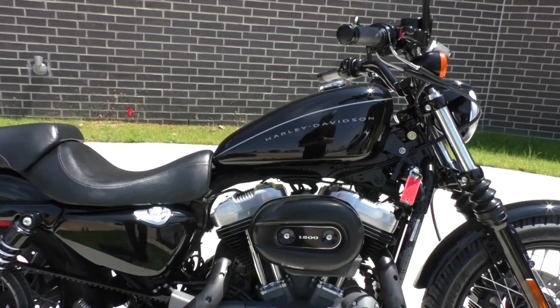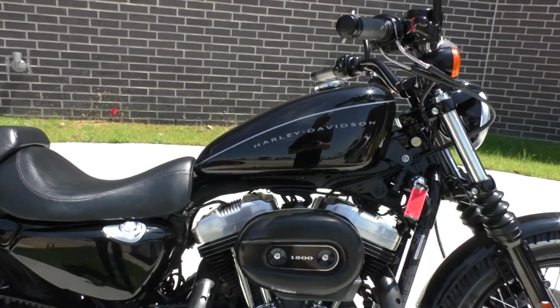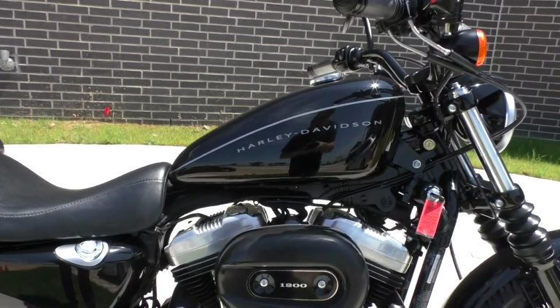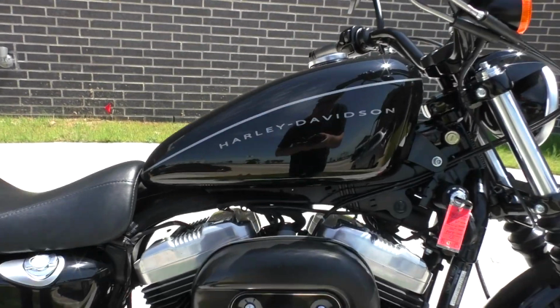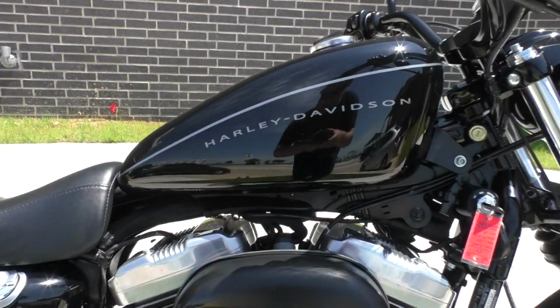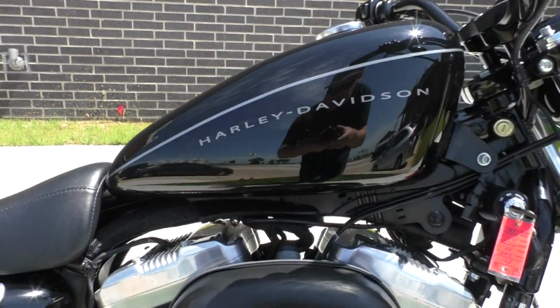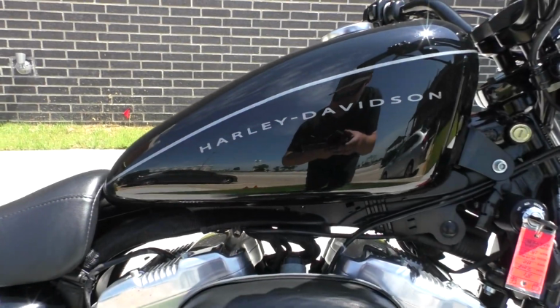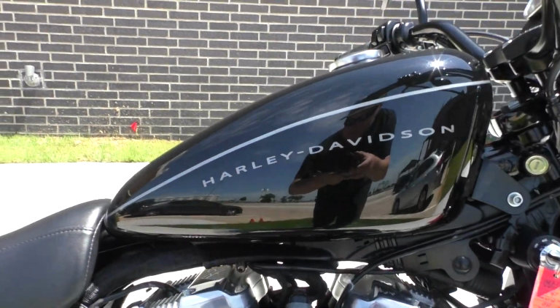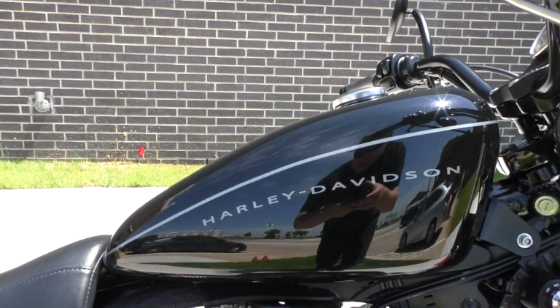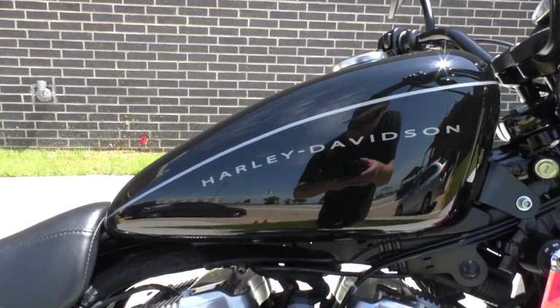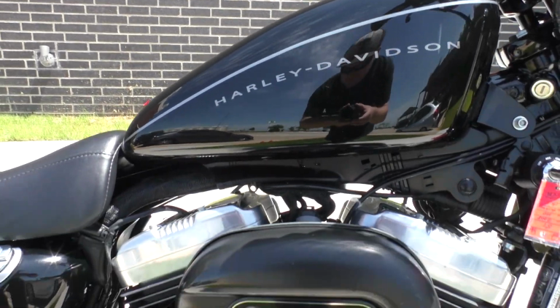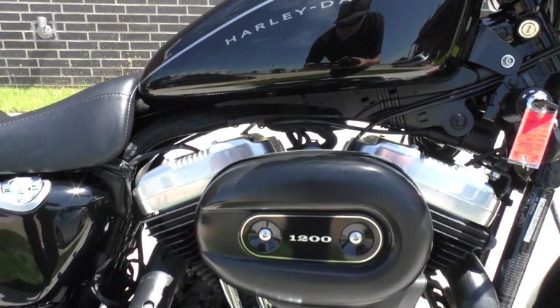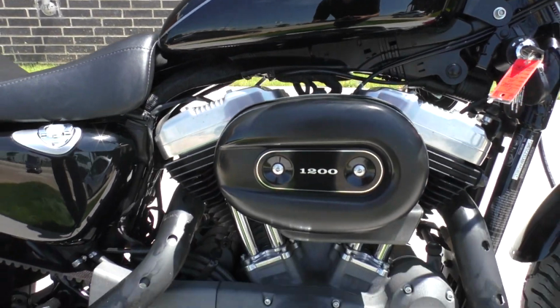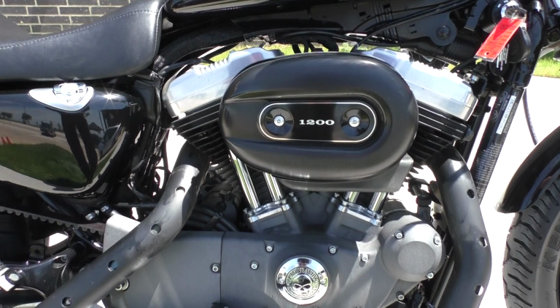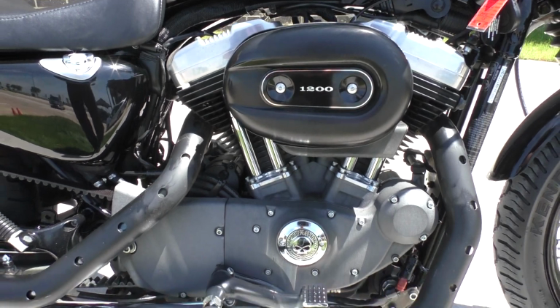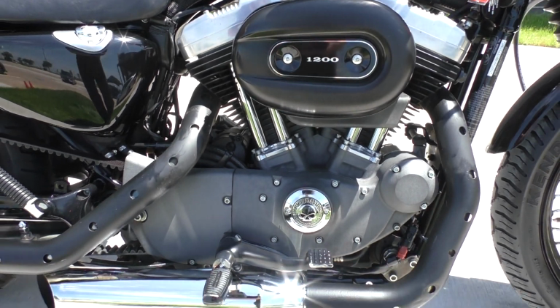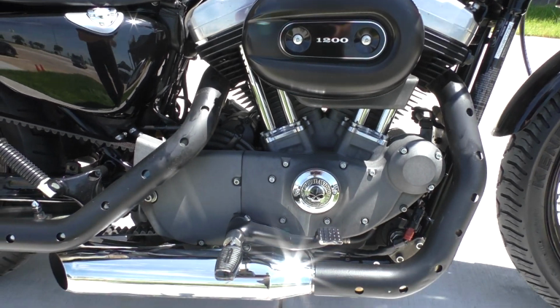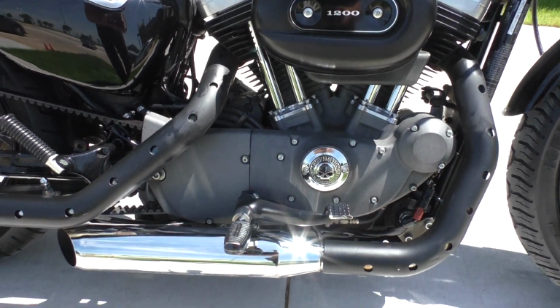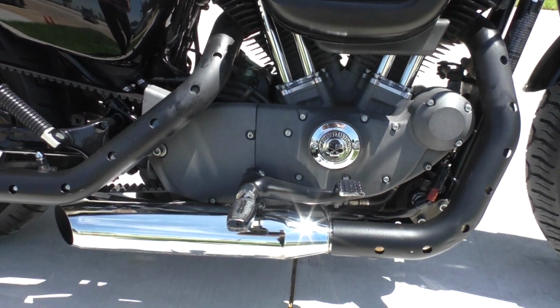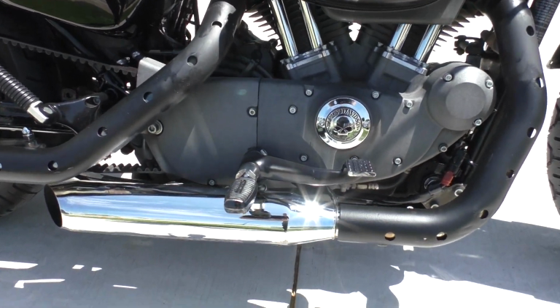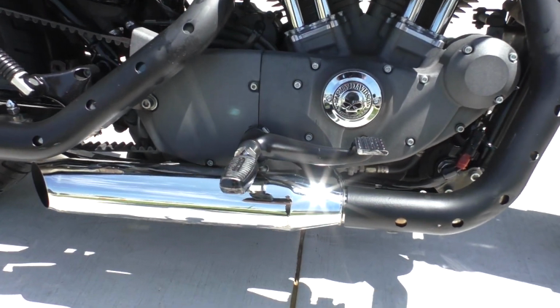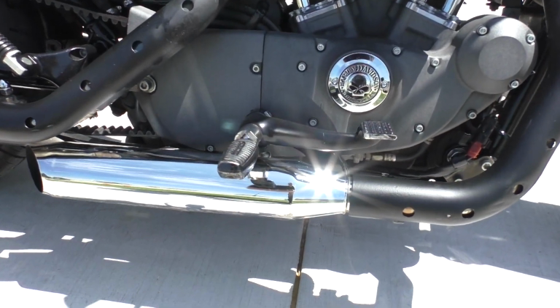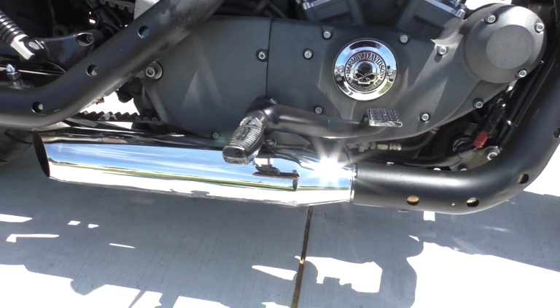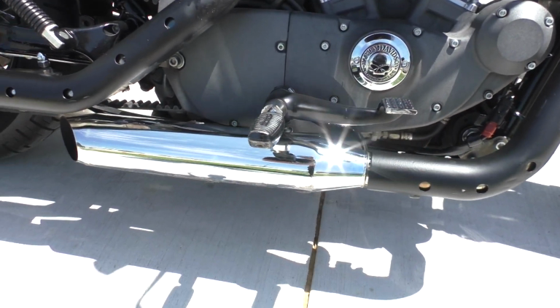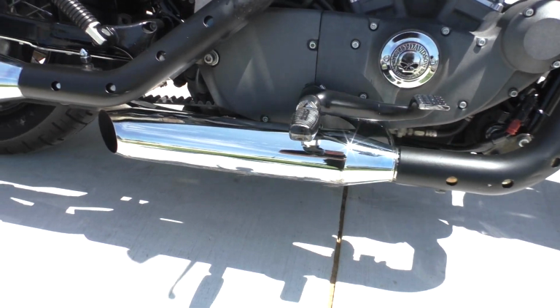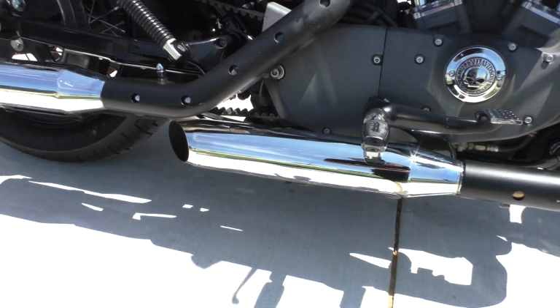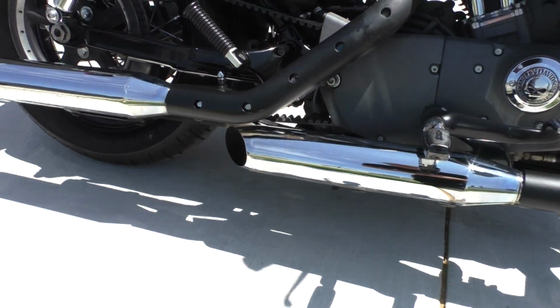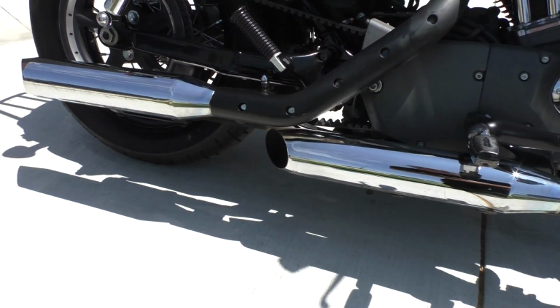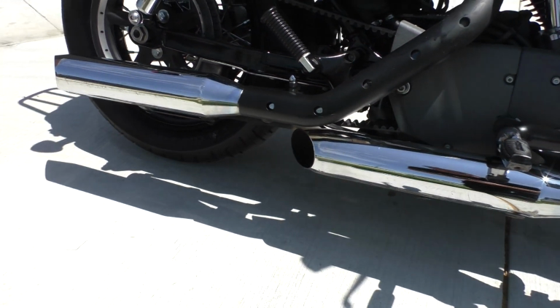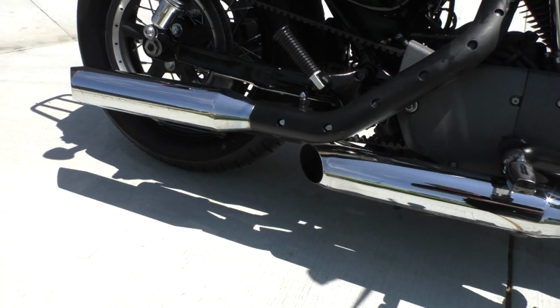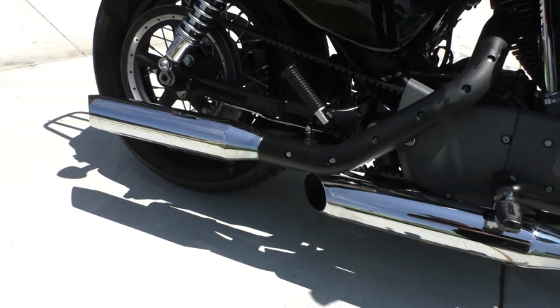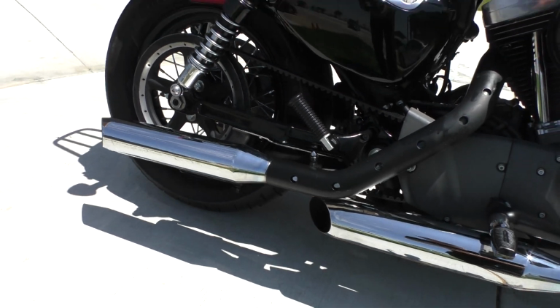Vivid black paint, silver pinstripe, 1200cc fuel-injected V-twin, 5-speed transmission, mid-controls, got some upgraded slip-on pipes.